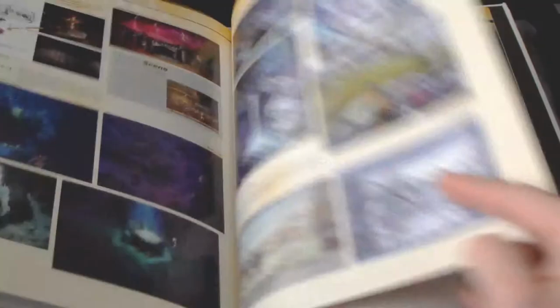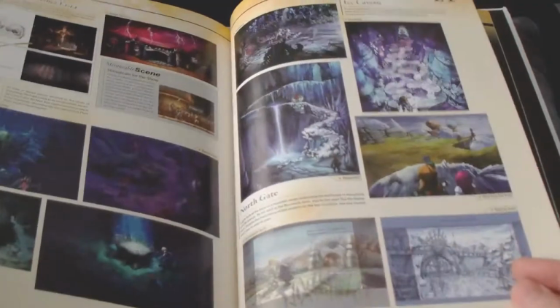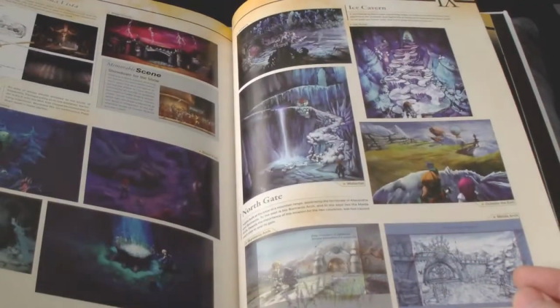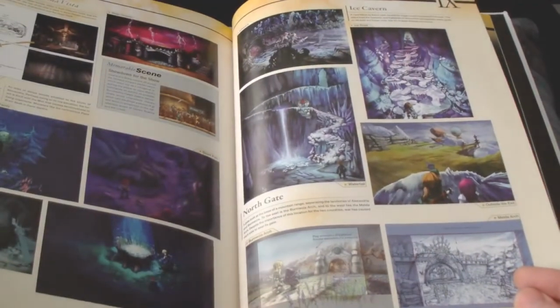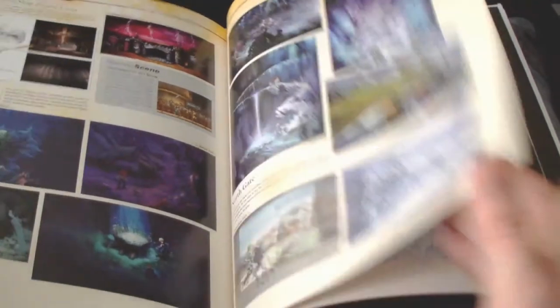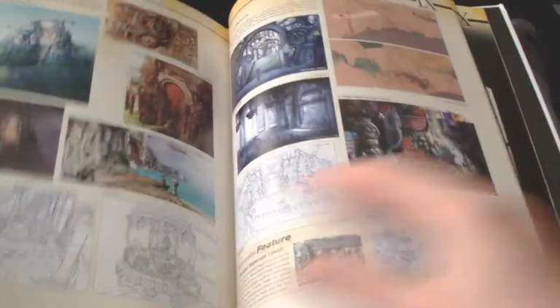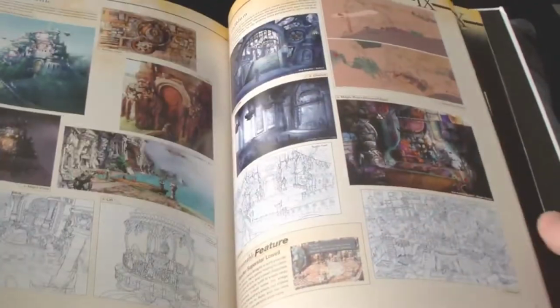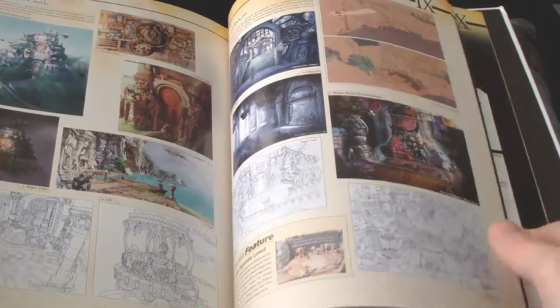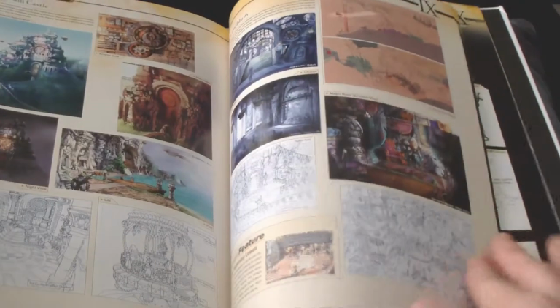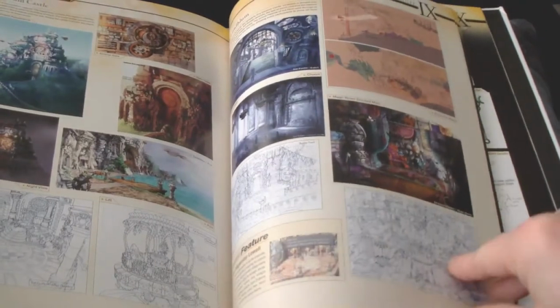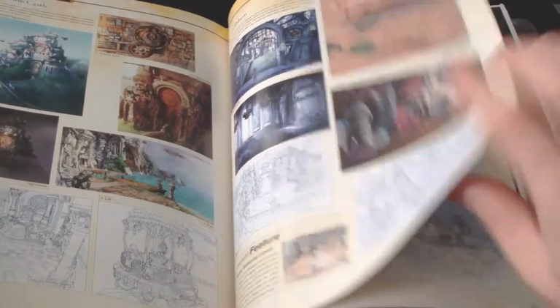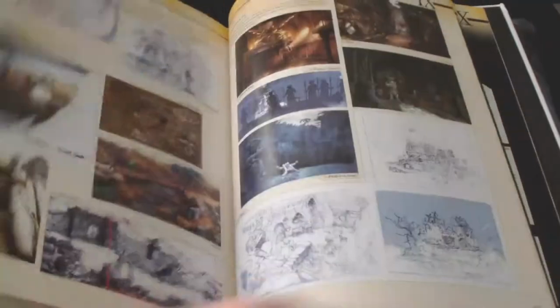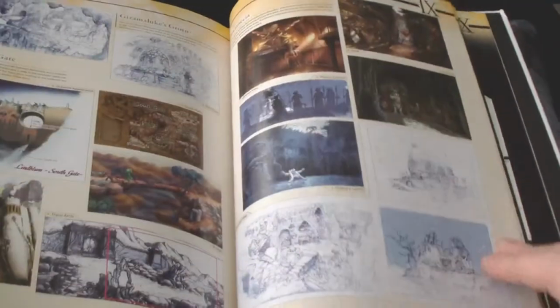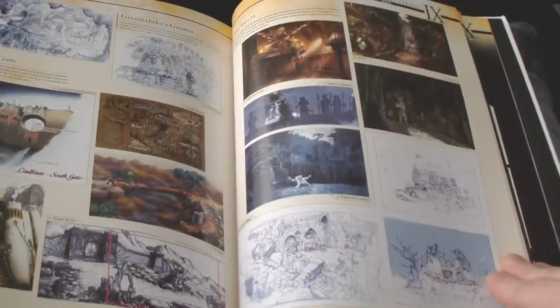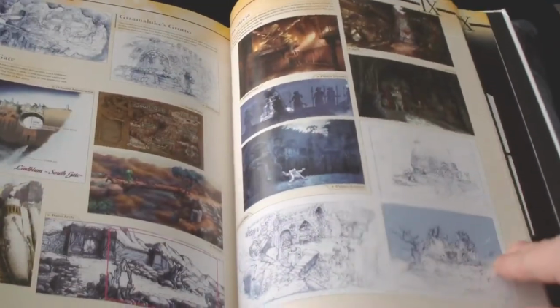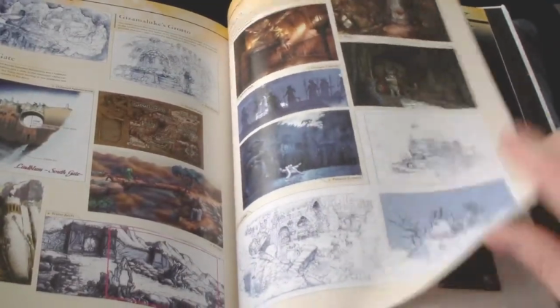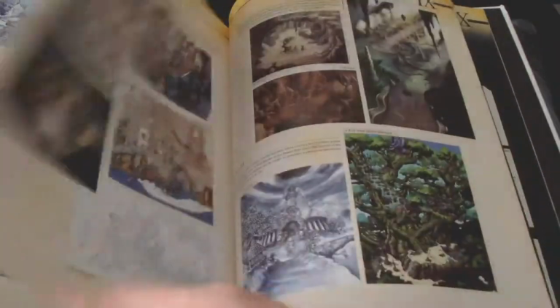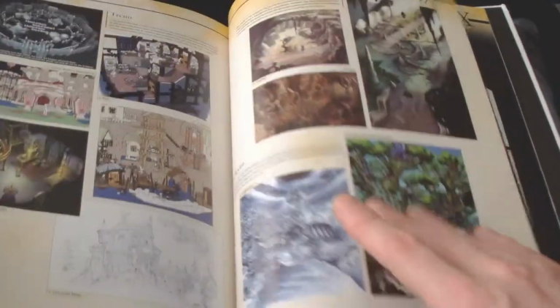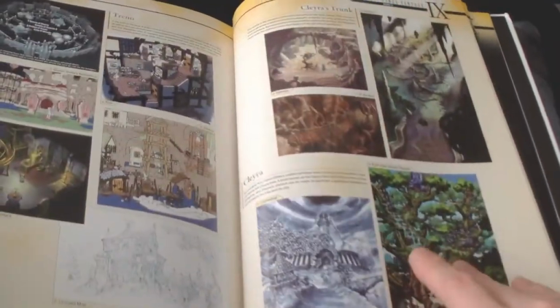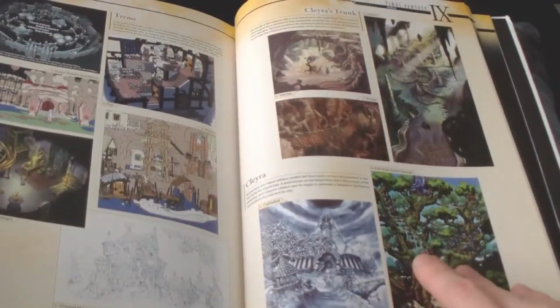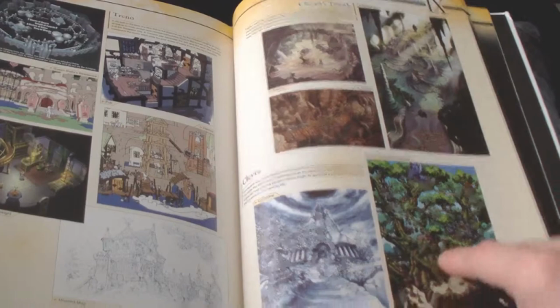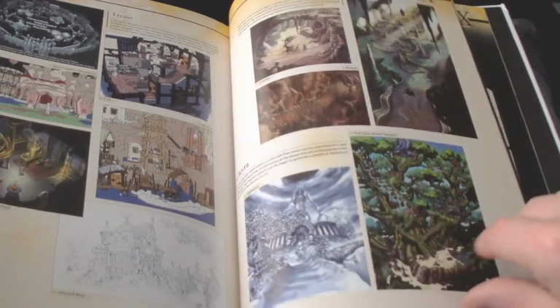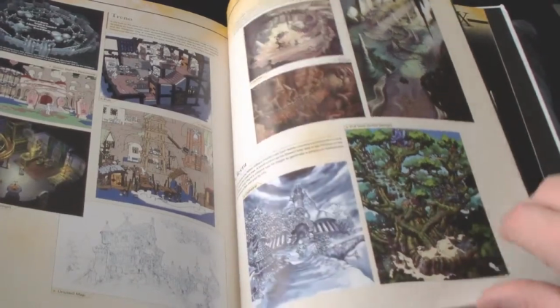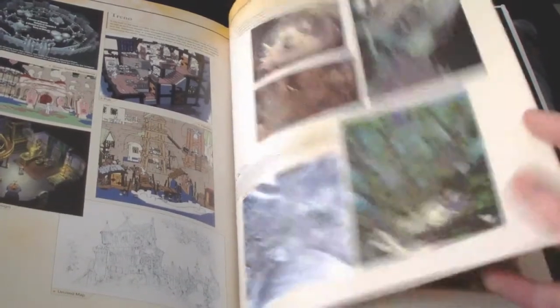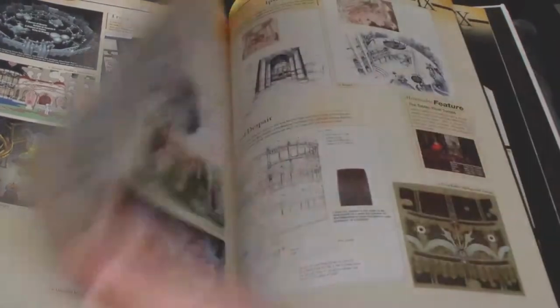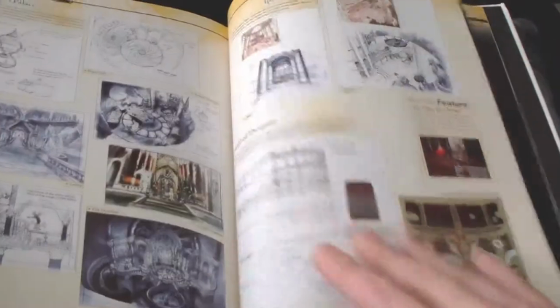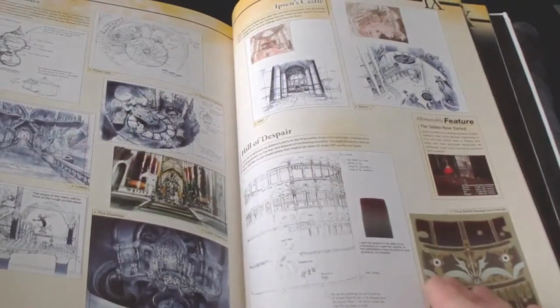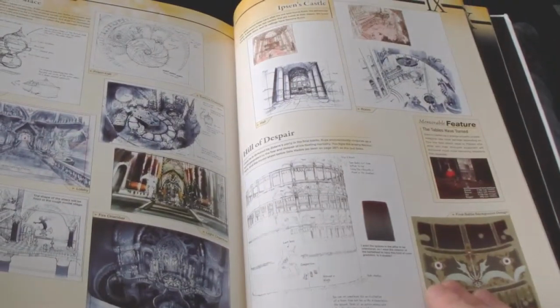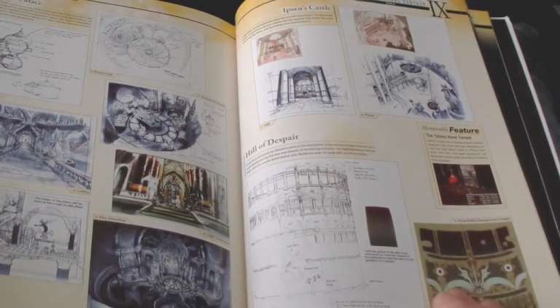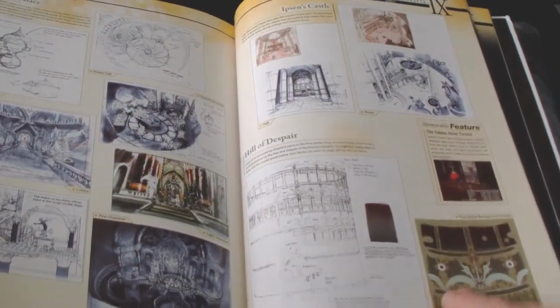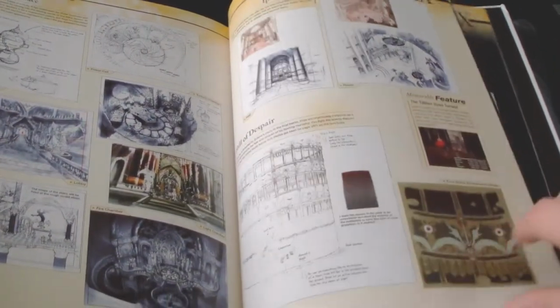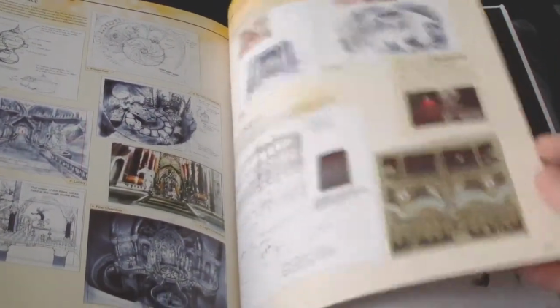For writers, this book is really cool for inspiration — characters, storyboards, the world map, monster designs, summons — all wrapped up and summarized in one book.